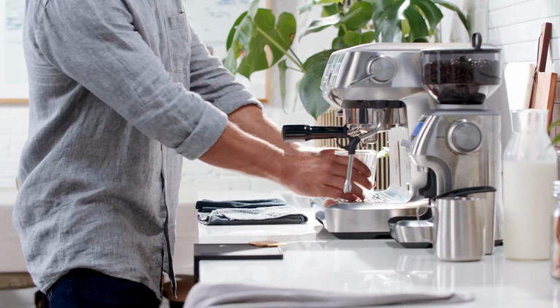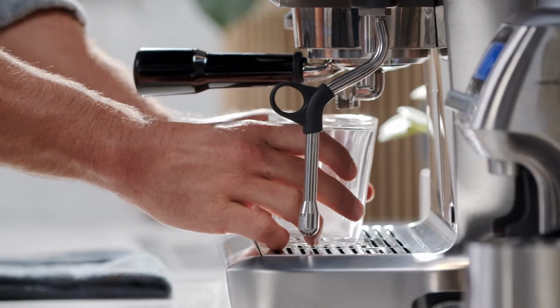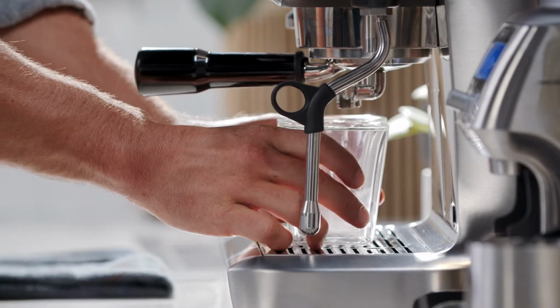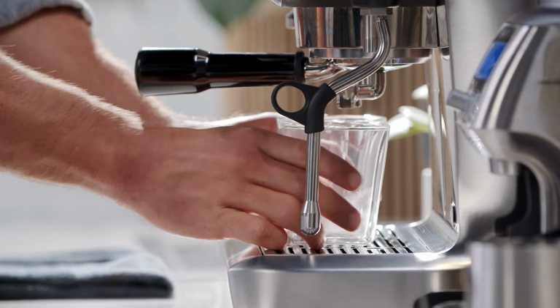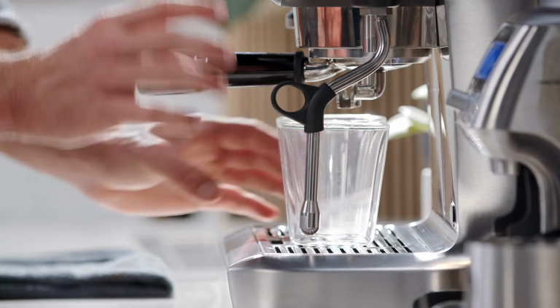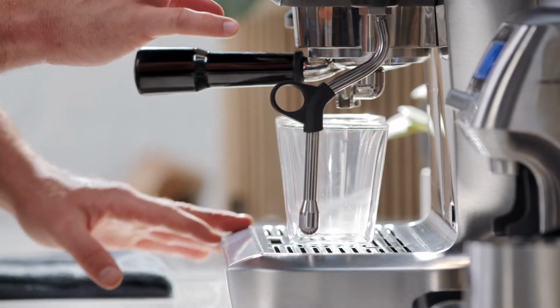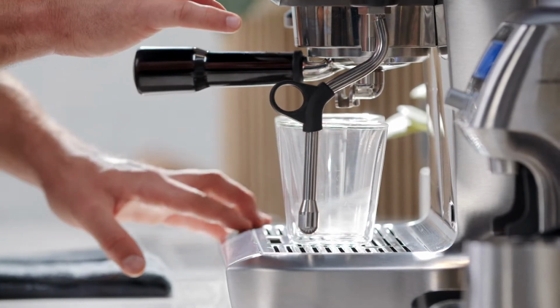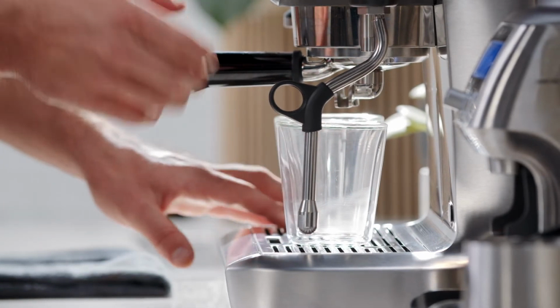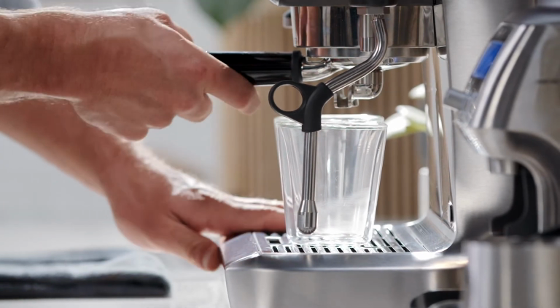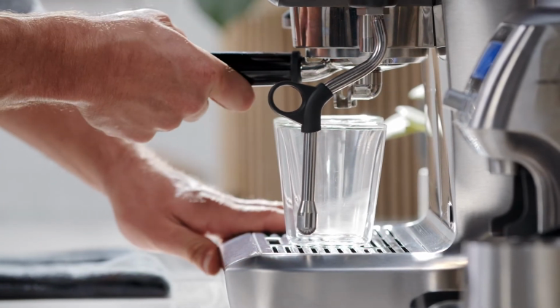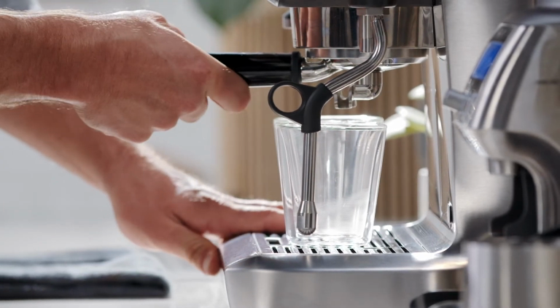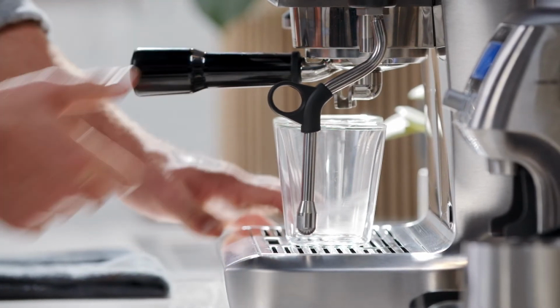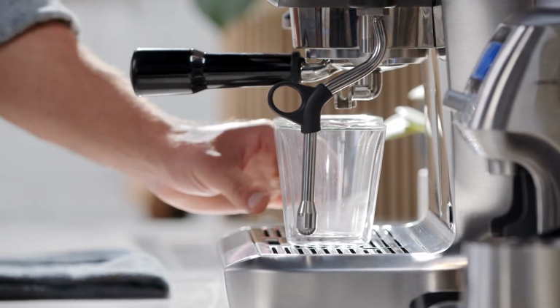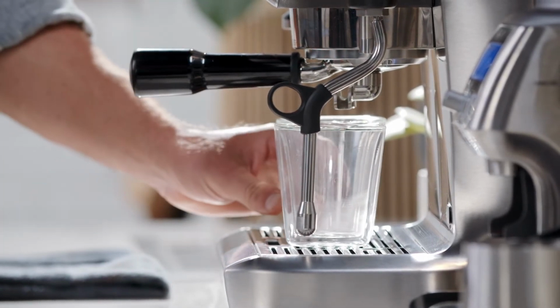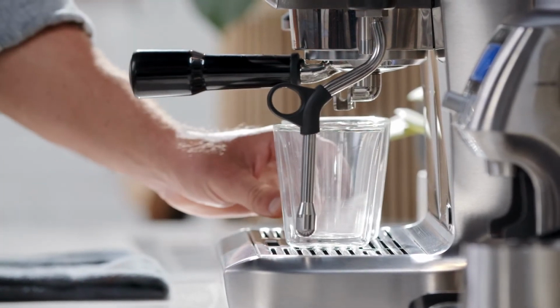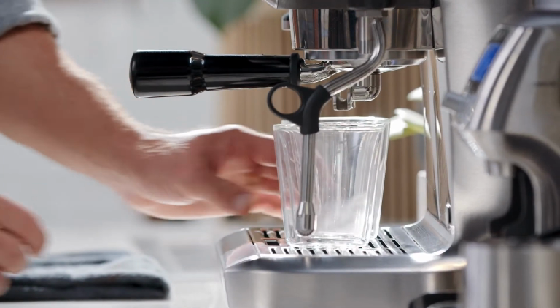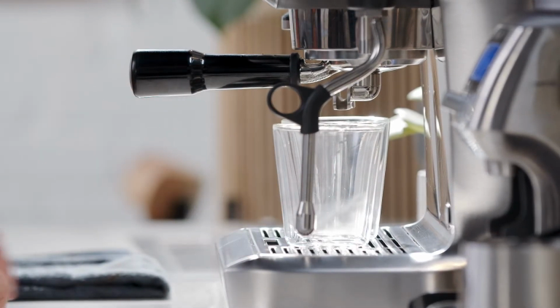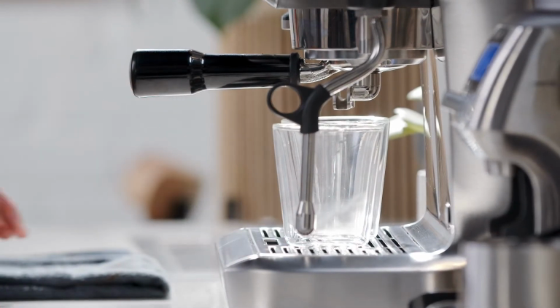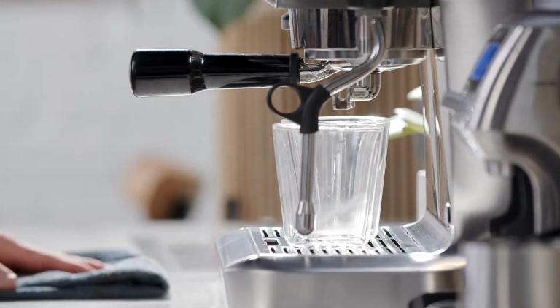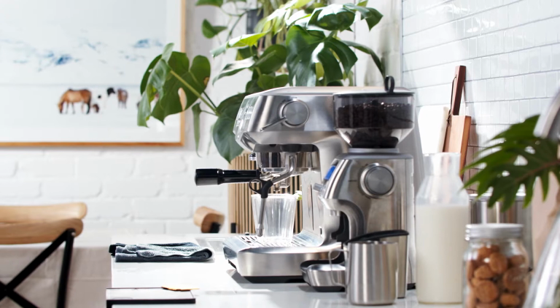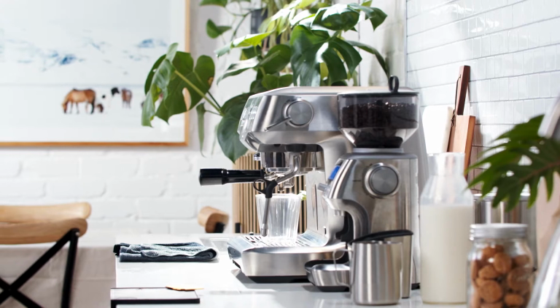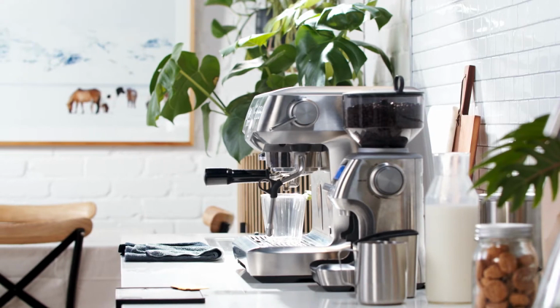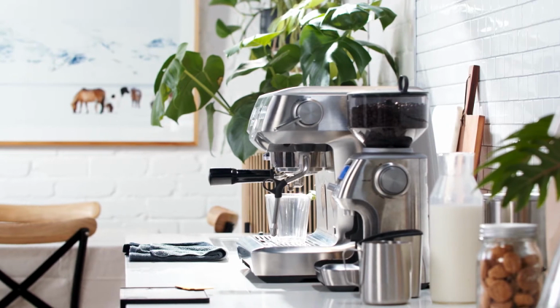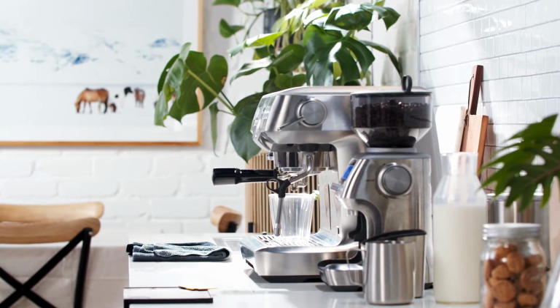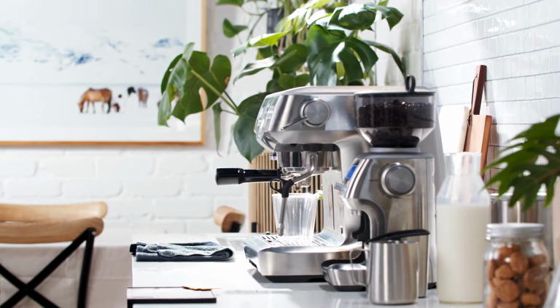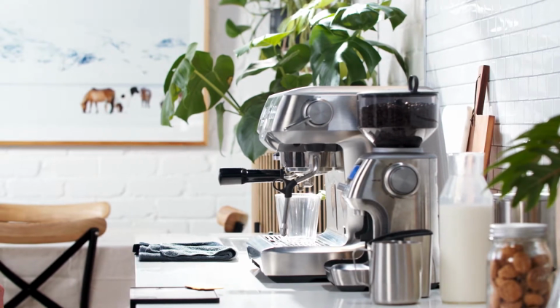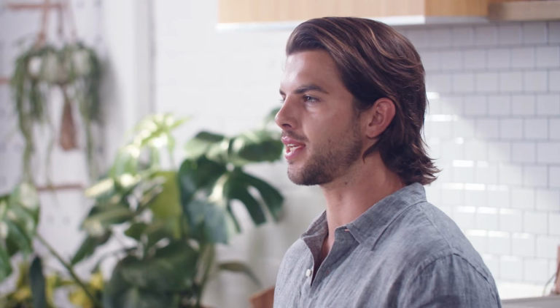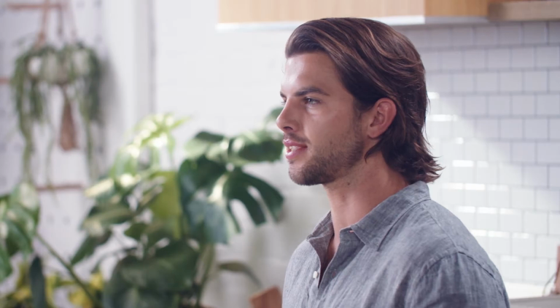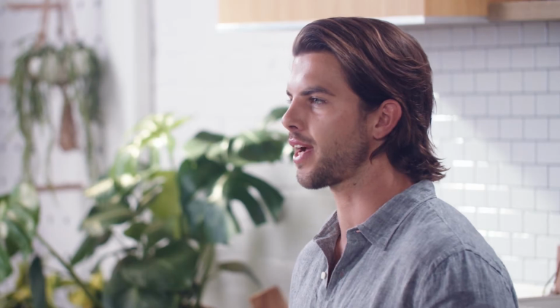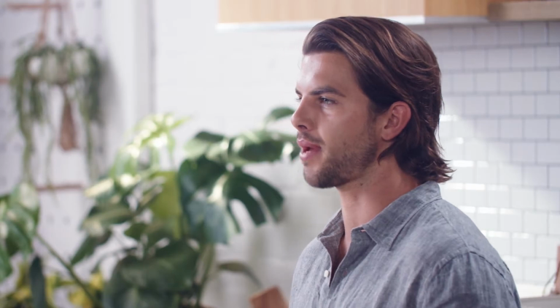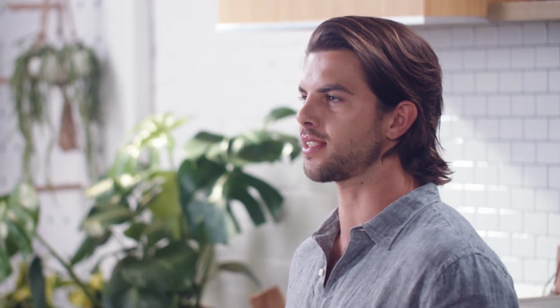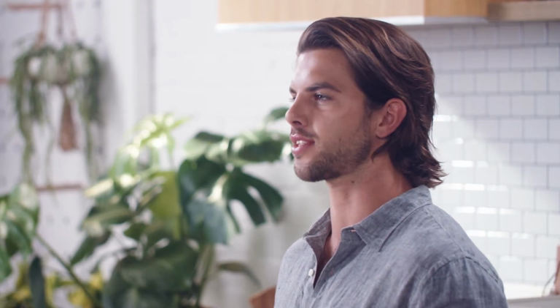Today we're splitting our shot between two cups. The reason for this is that most experienced baristas use the double basket to split the shots and maximize the recipe needed to create a balanced extraction.